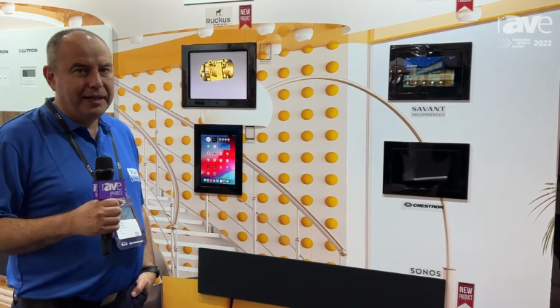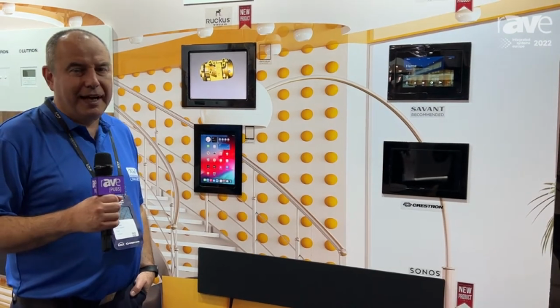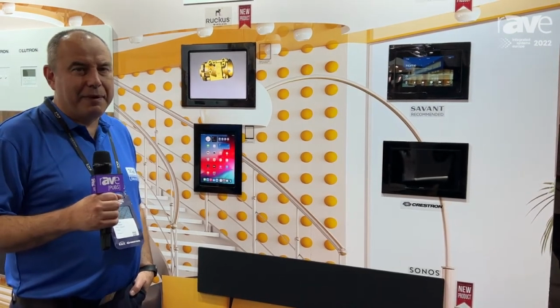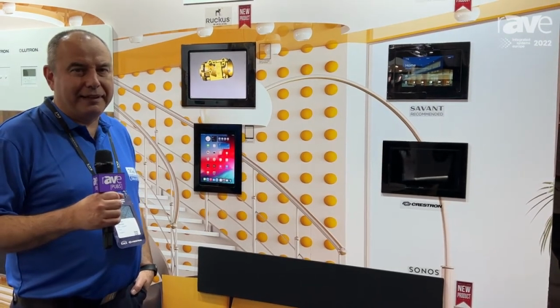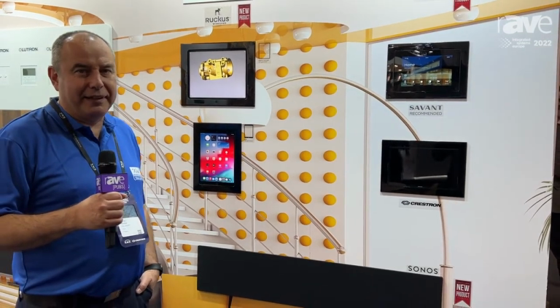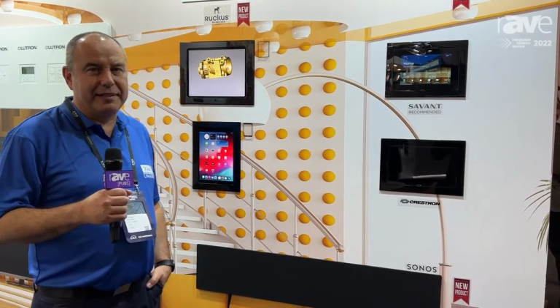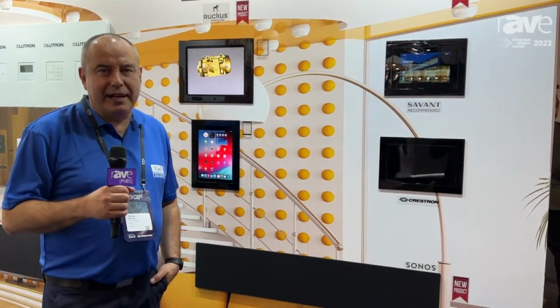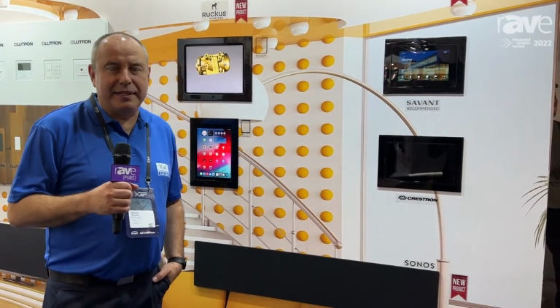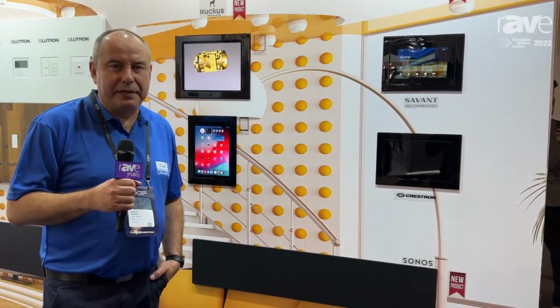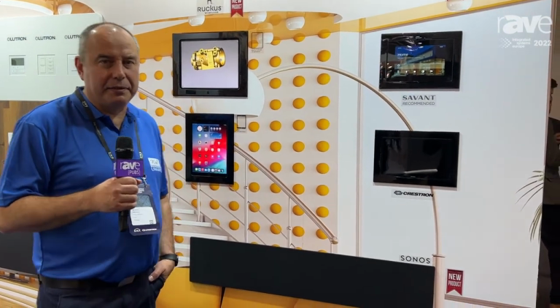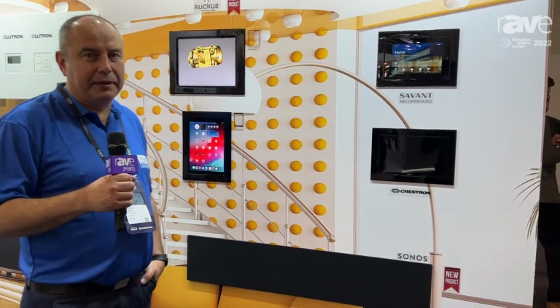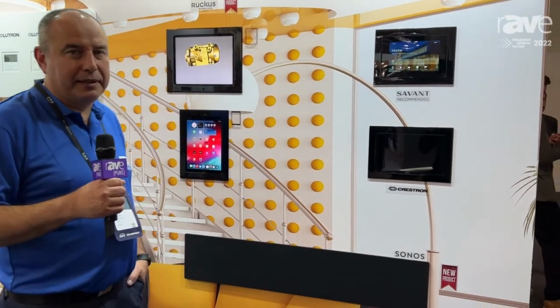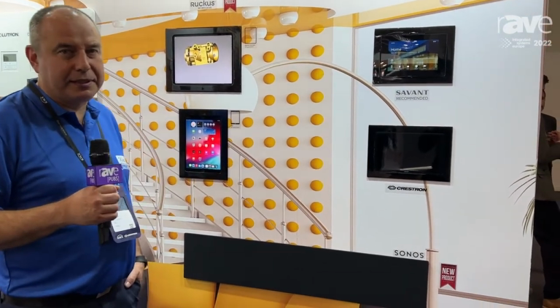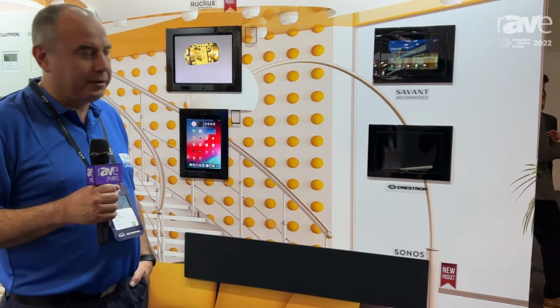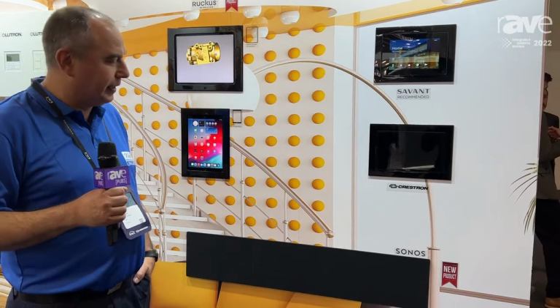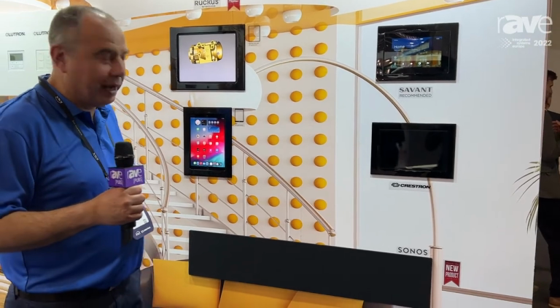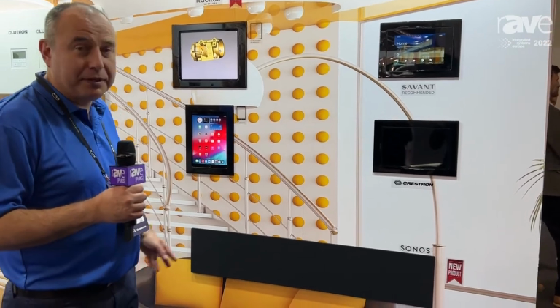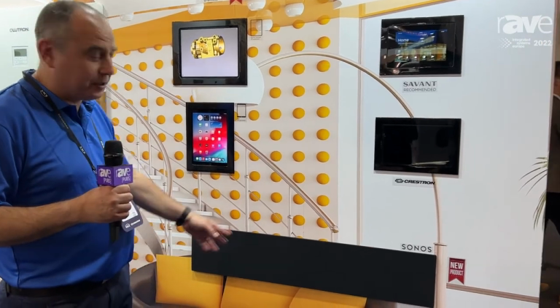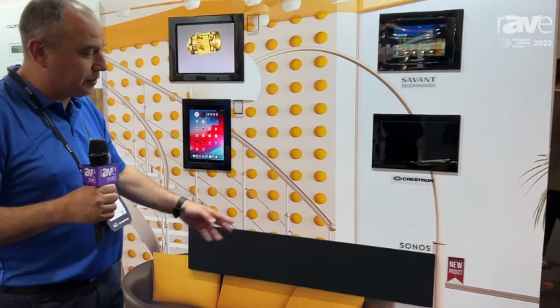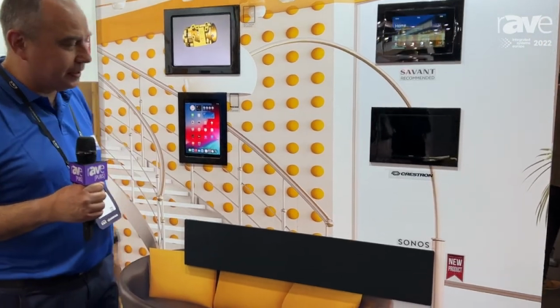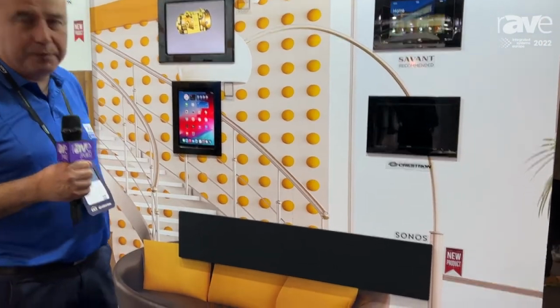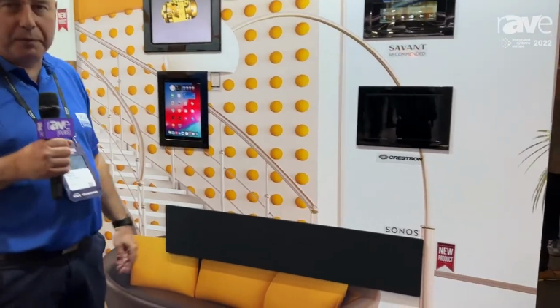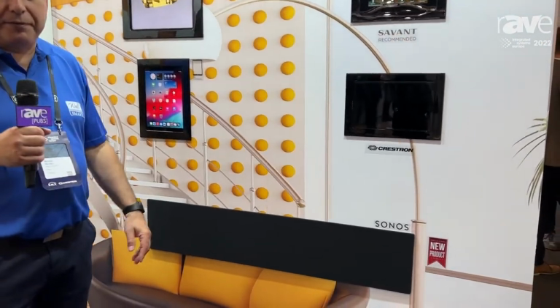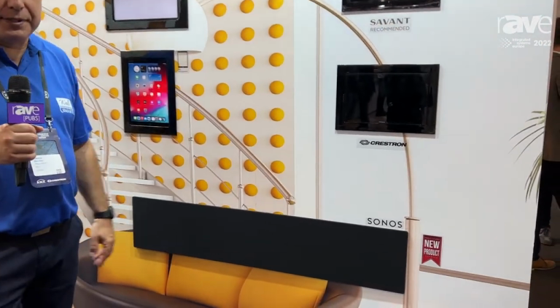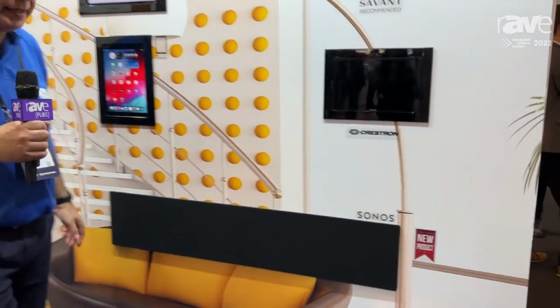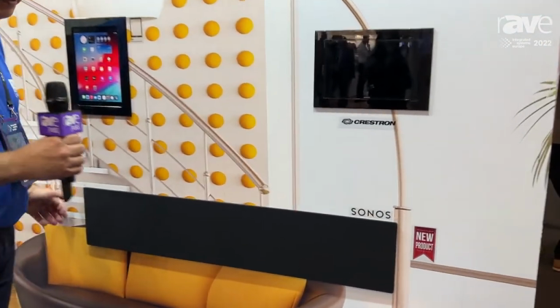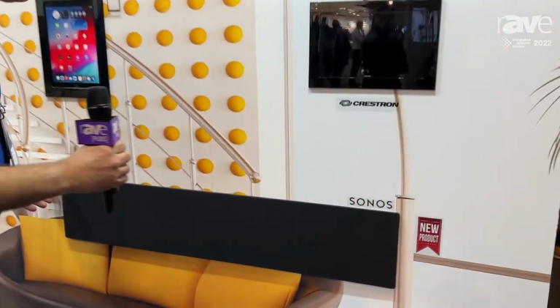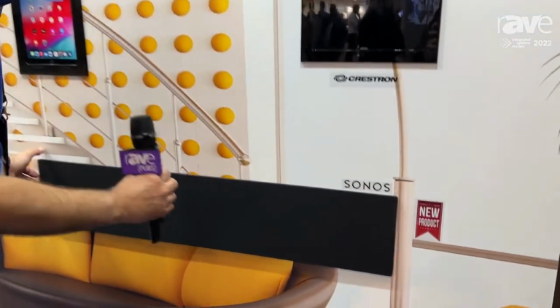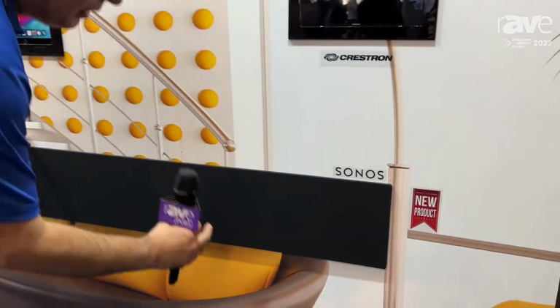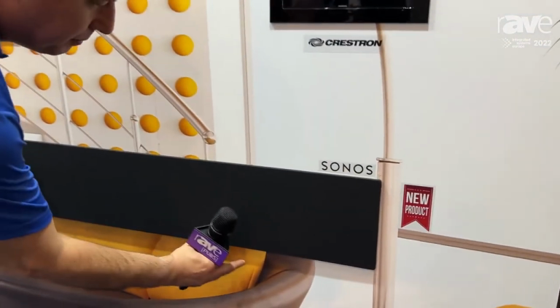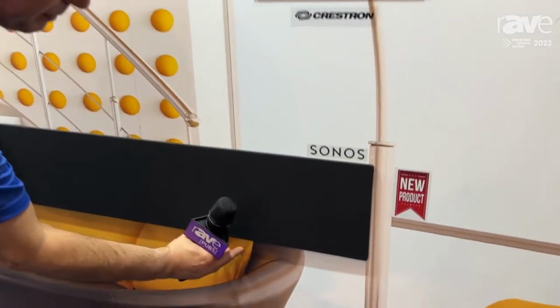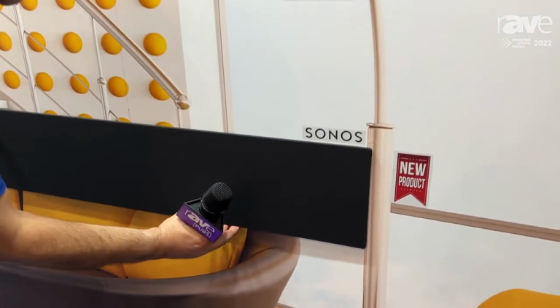Hi, I'm Michael here at the ISC22 show, and I wanted to show you the new wall mount for the Sonos beam mount.